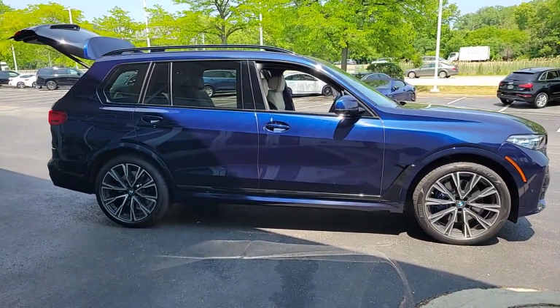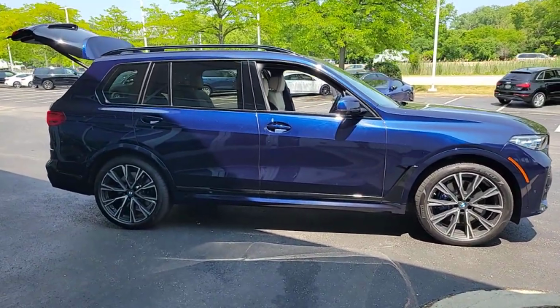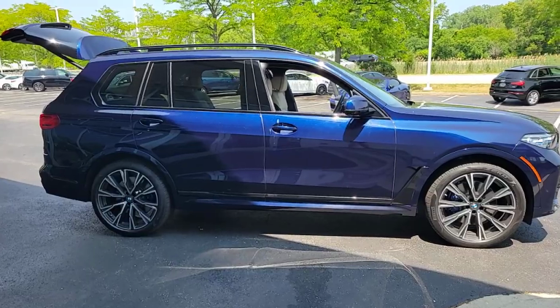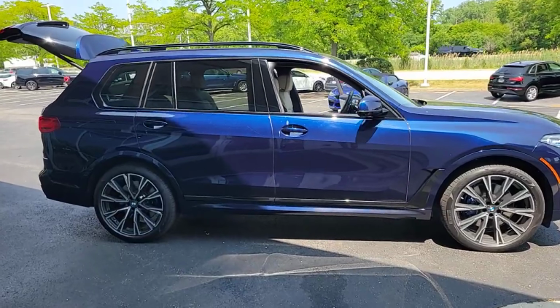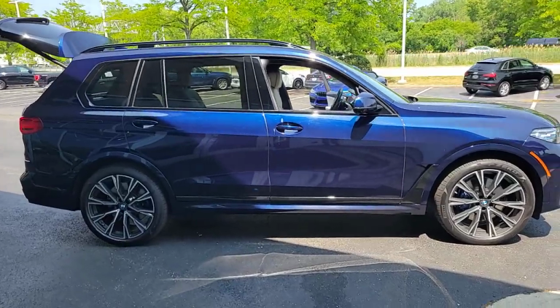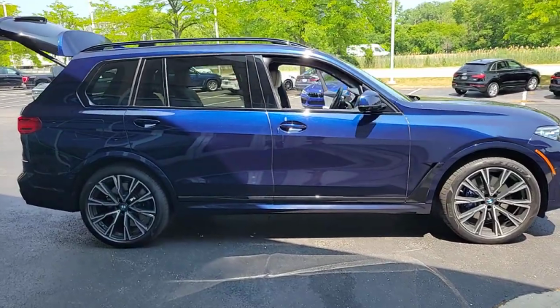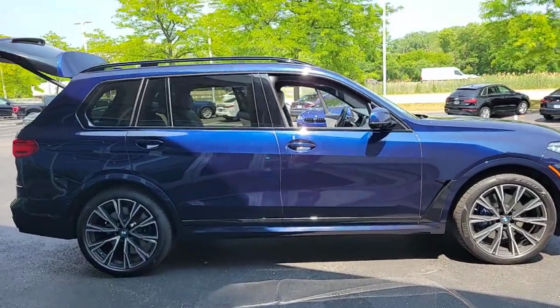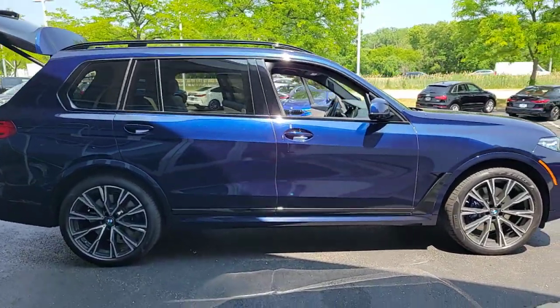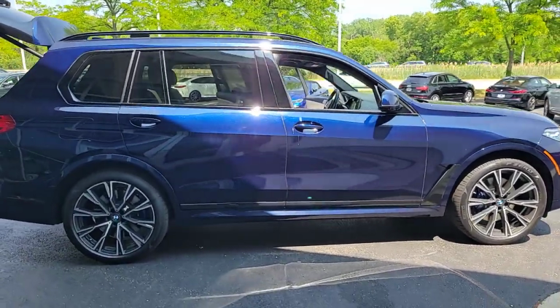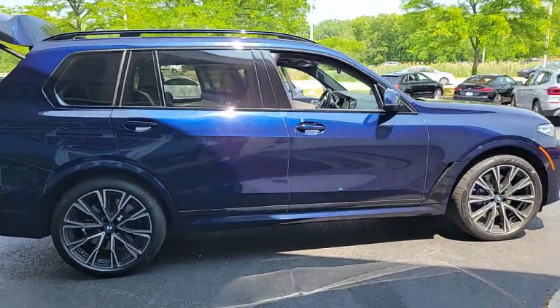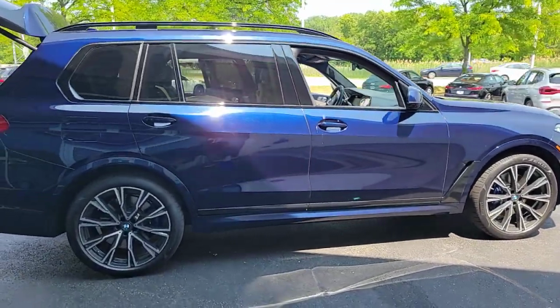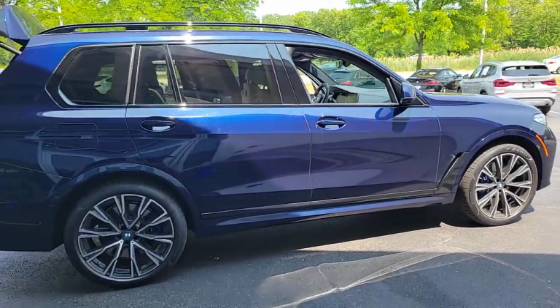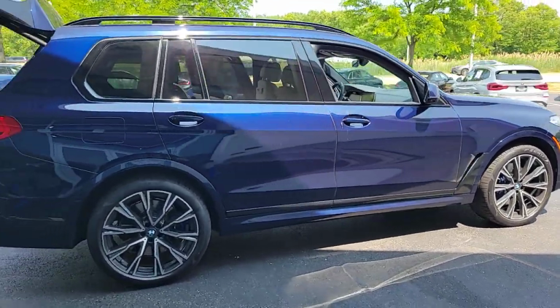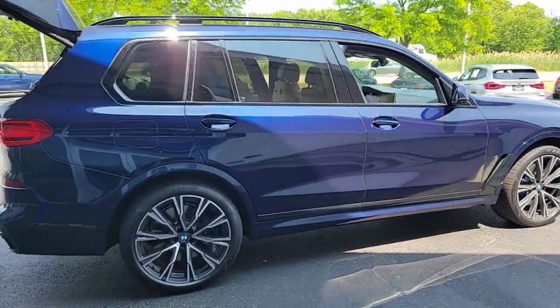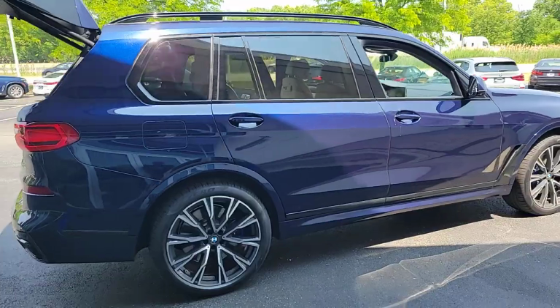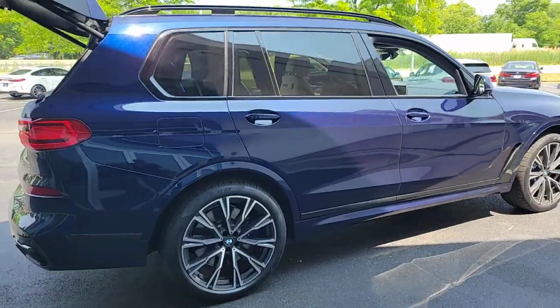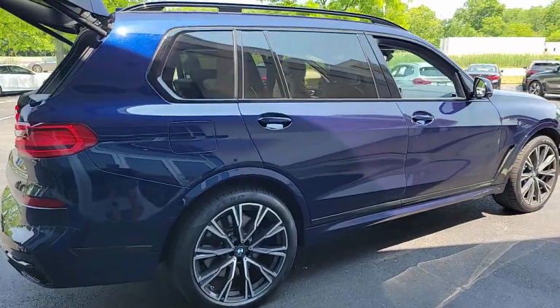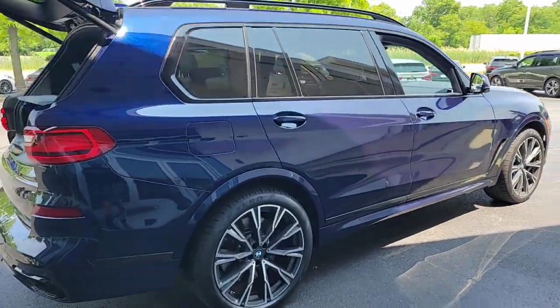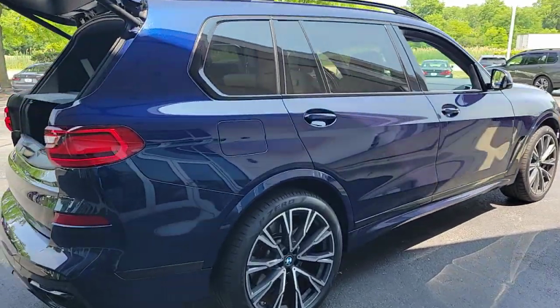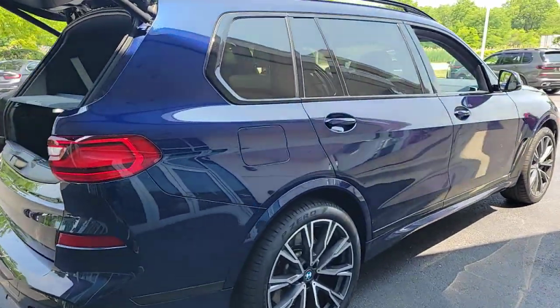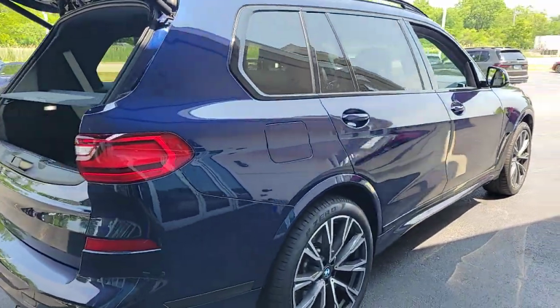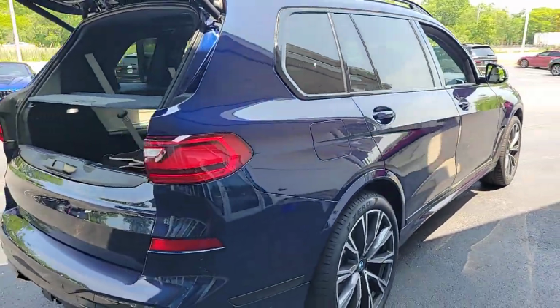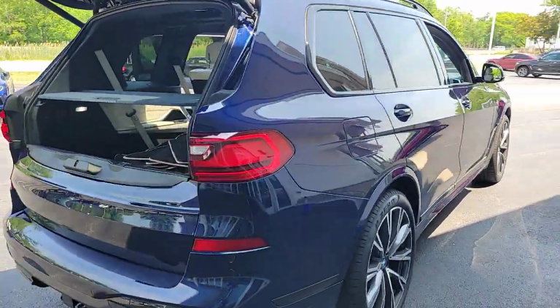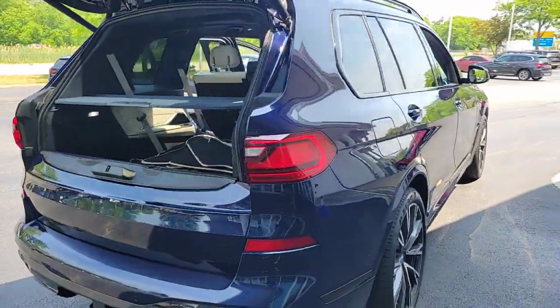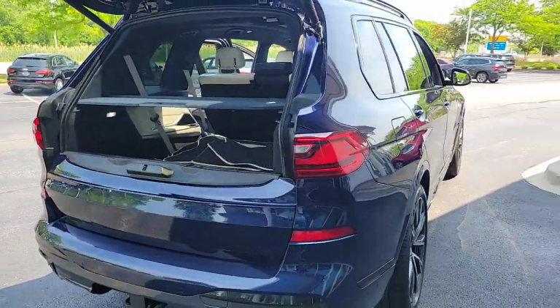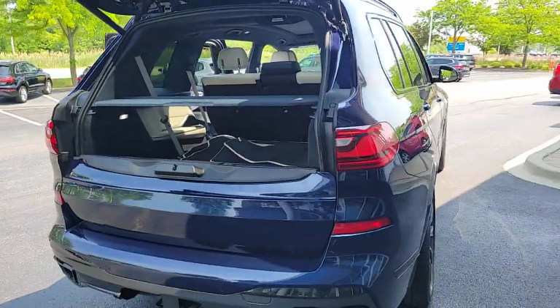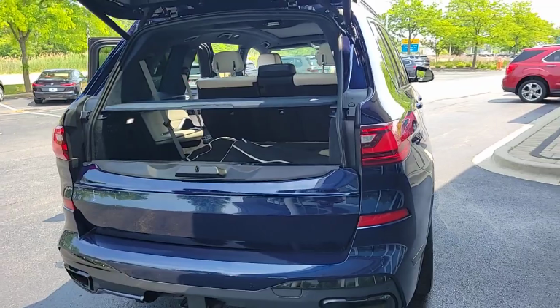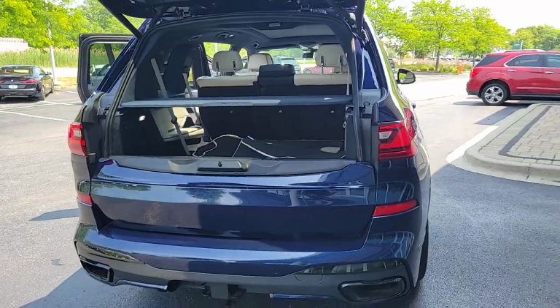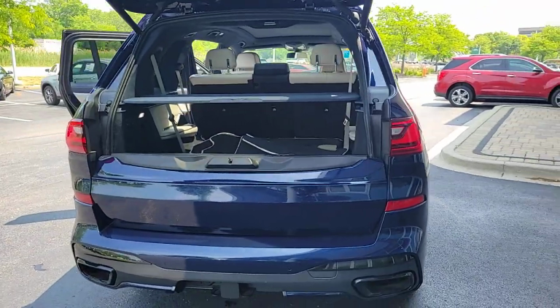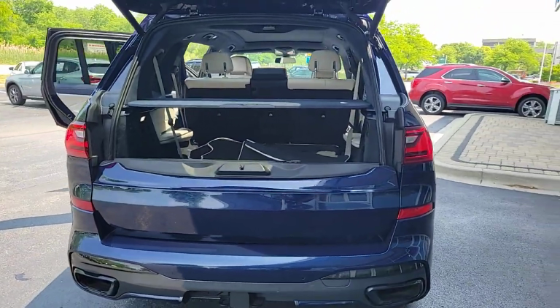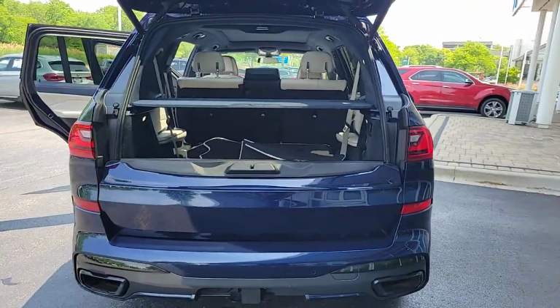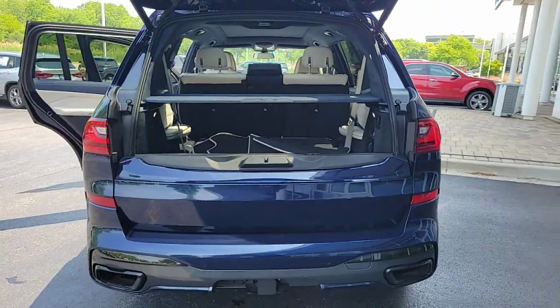This striking X7 delivers legendary engineering, family-friendly spaciousness, high-end comfort and practical versatility. Serene, smooth and satisfying, this impressively capable vehicle exceeds all expectations.